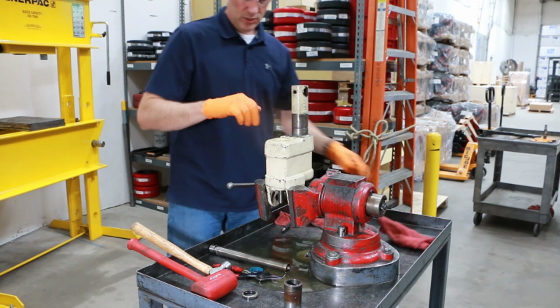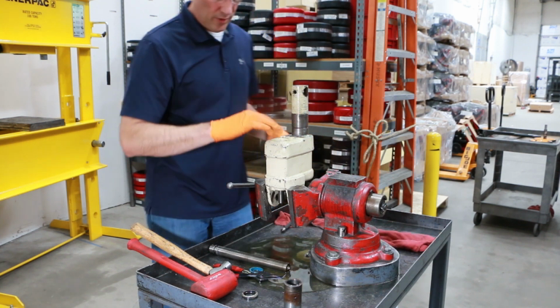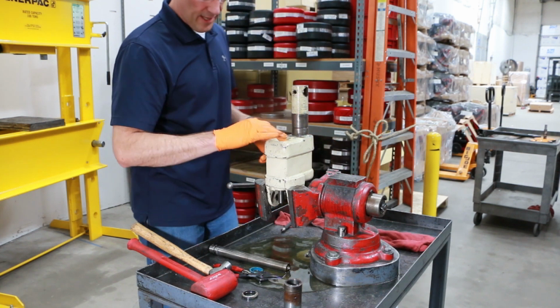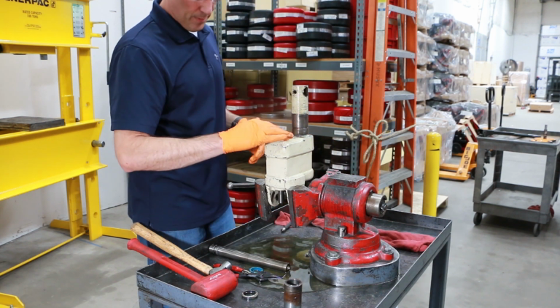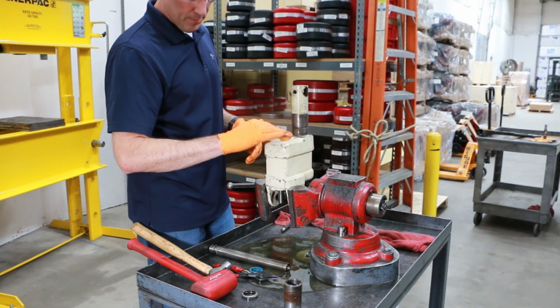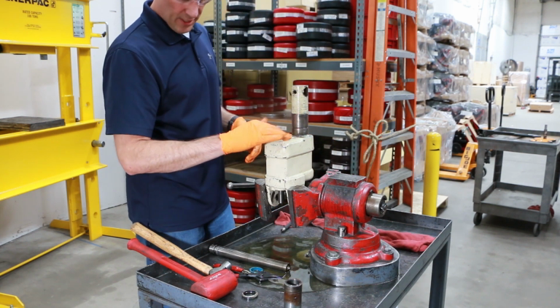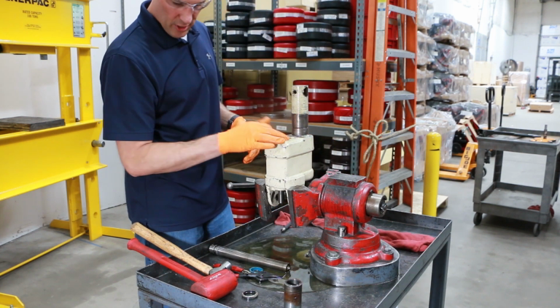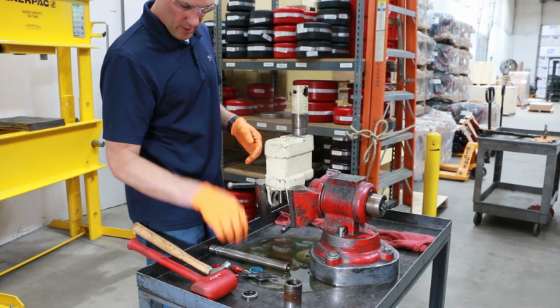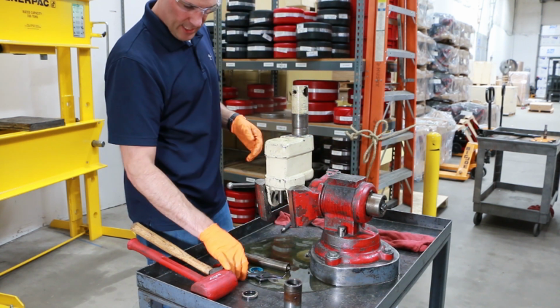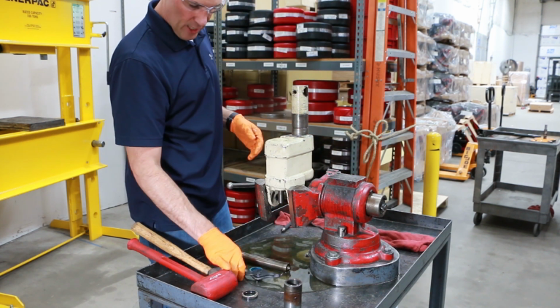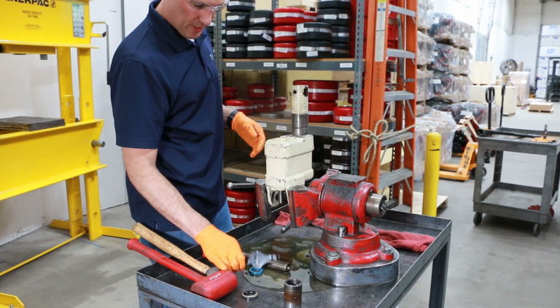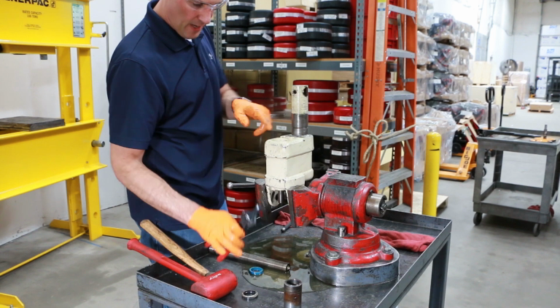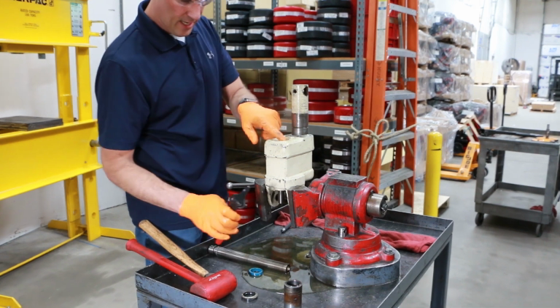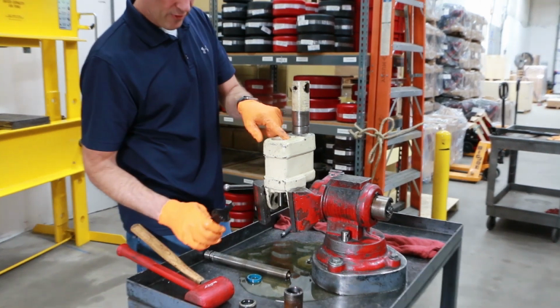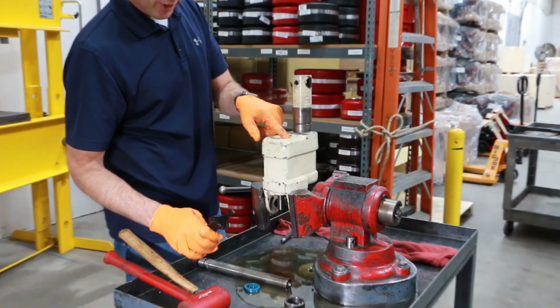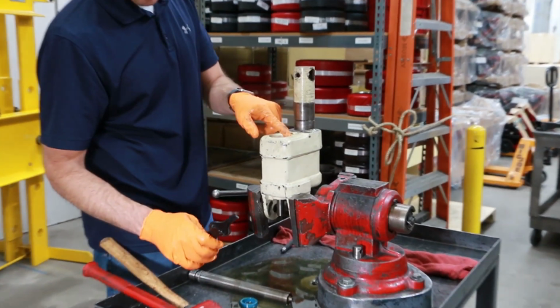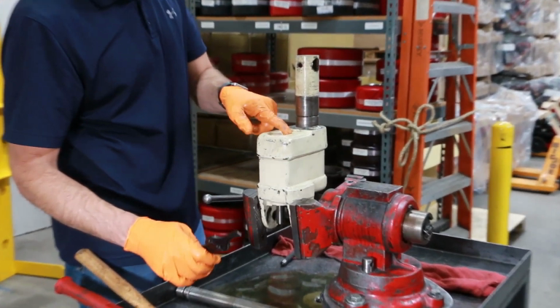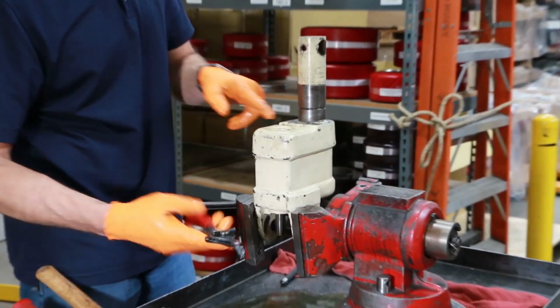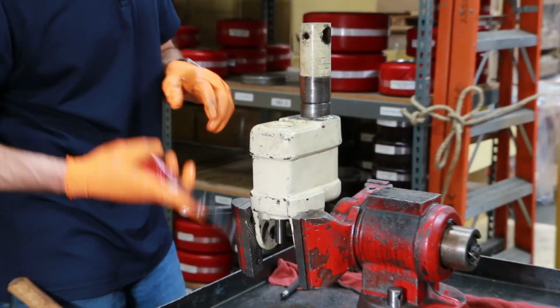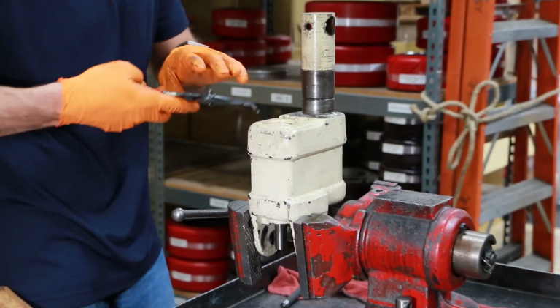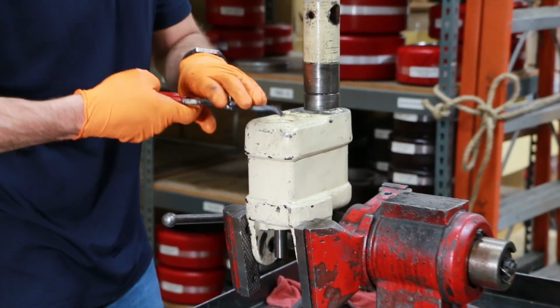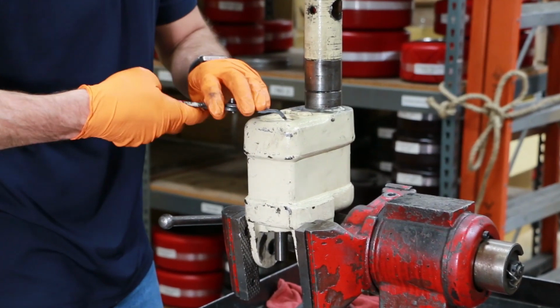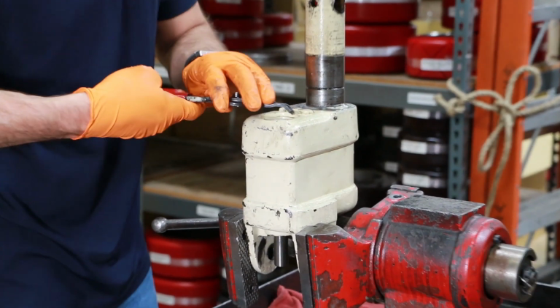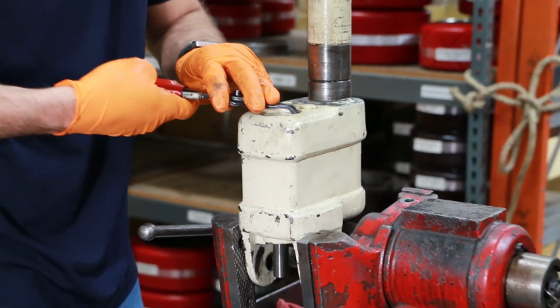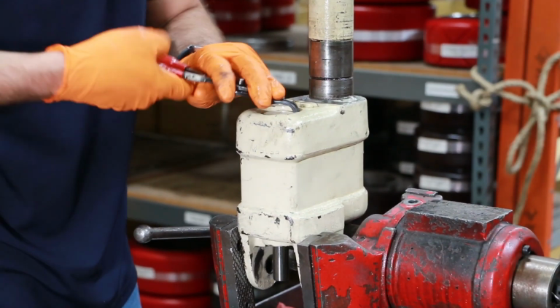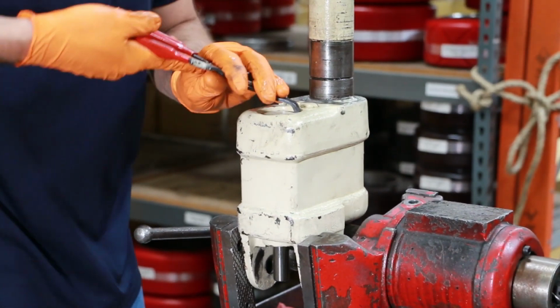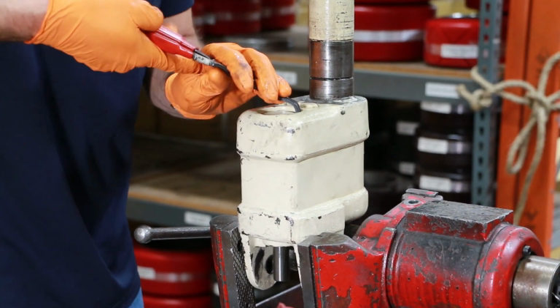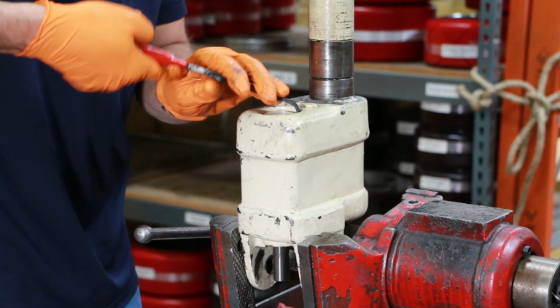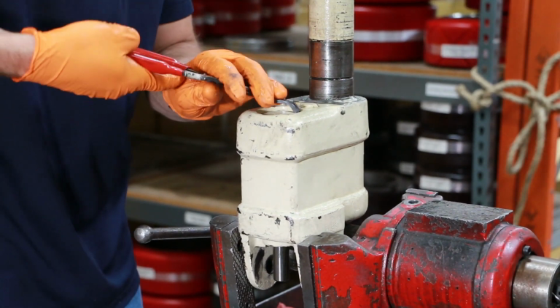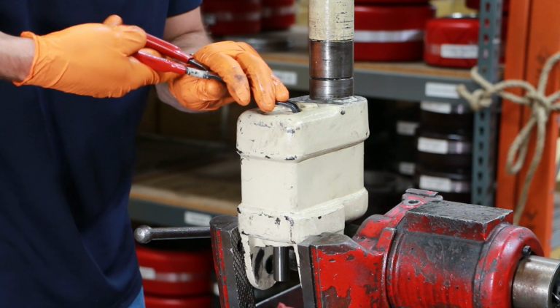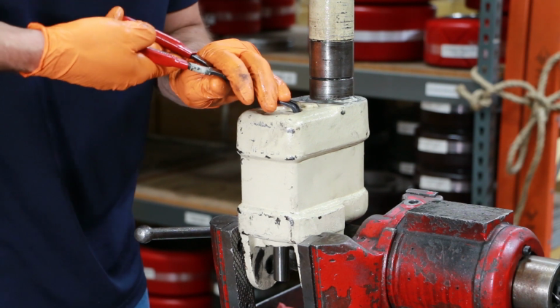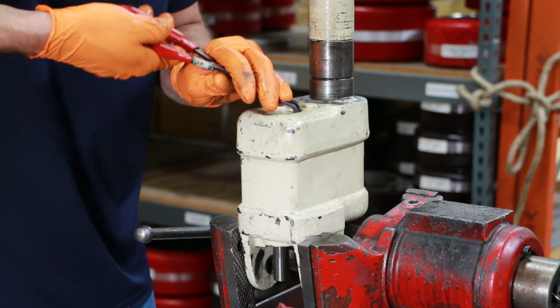The pump cylinder is held in place by another large snap ring in the base. We'll remove that snap ring using those large snap ring pliers once again.